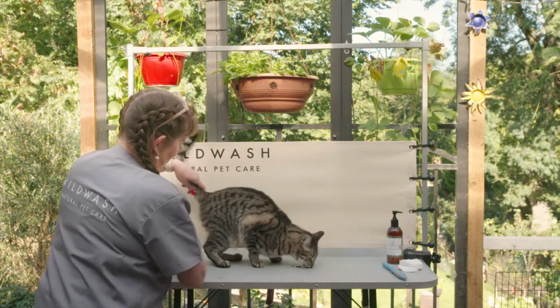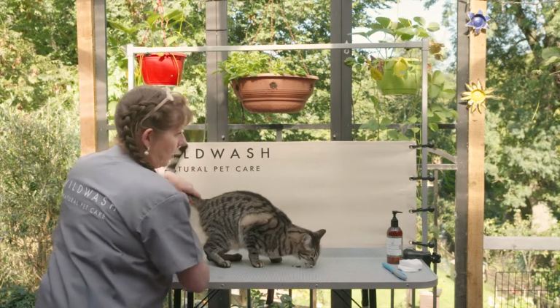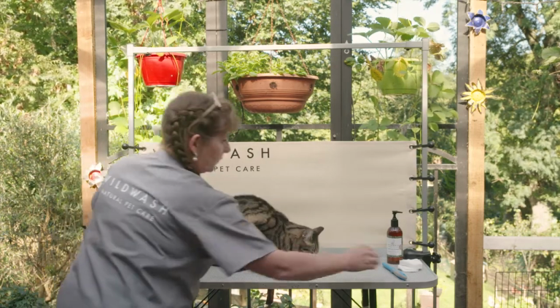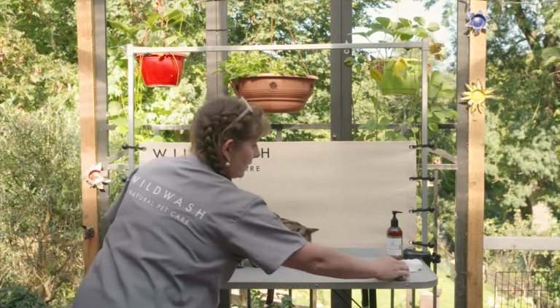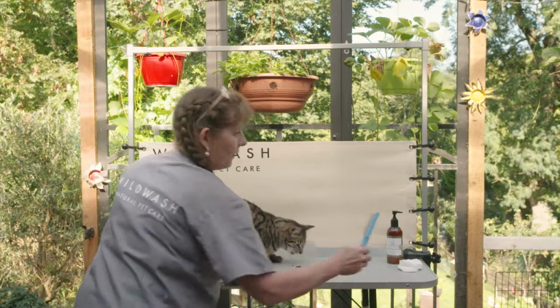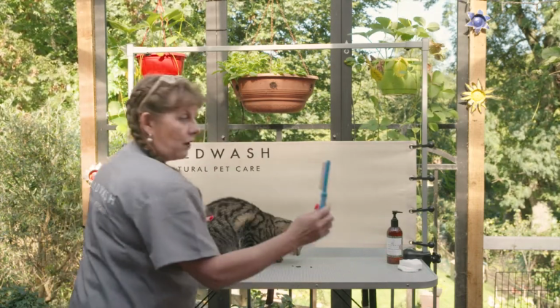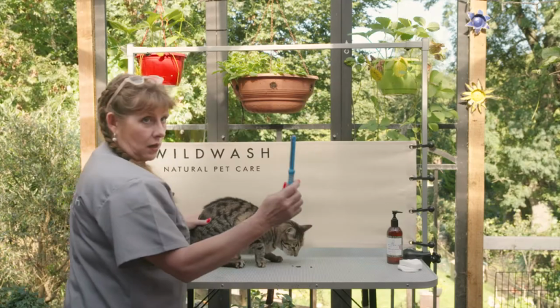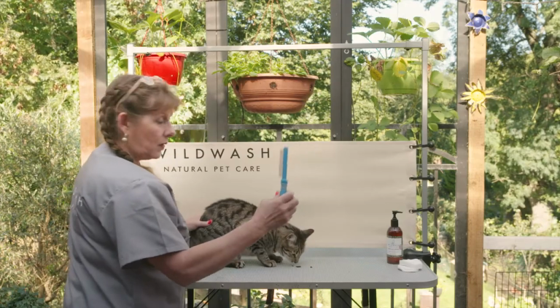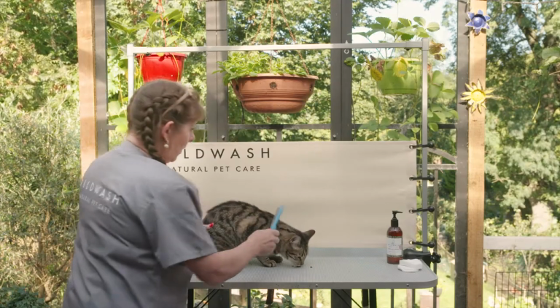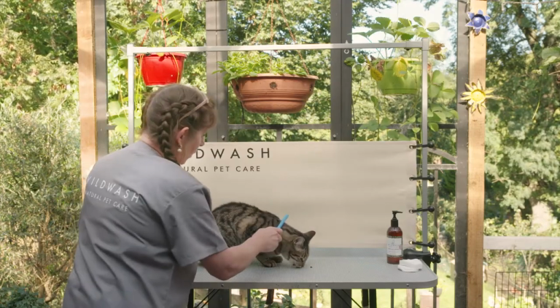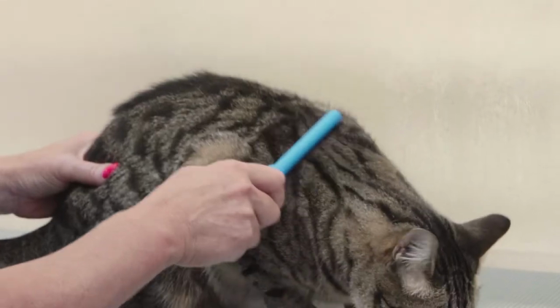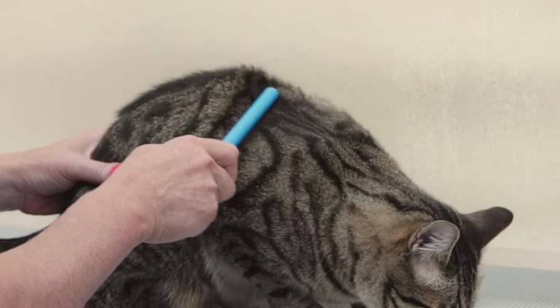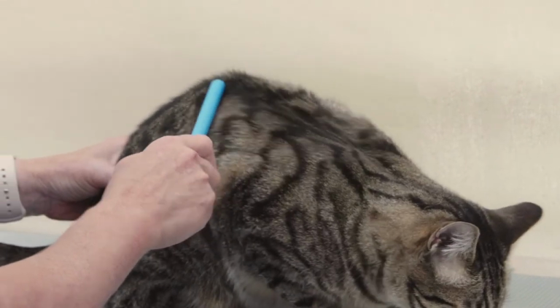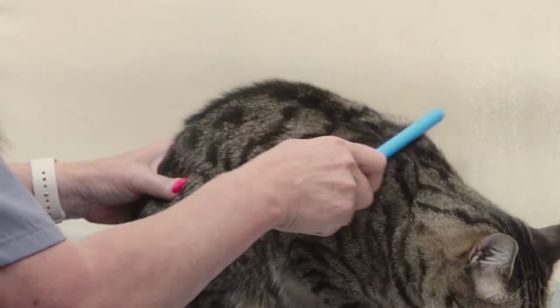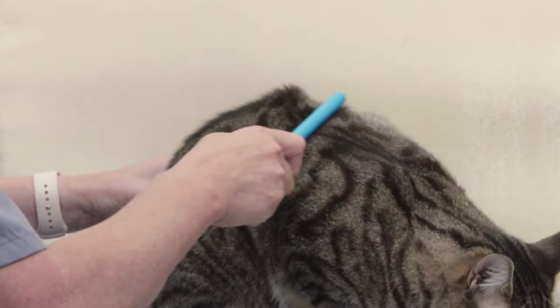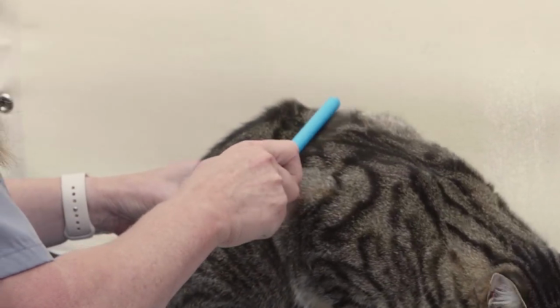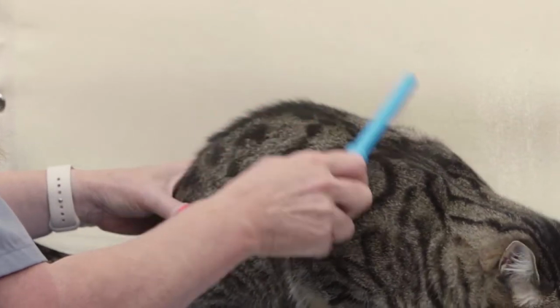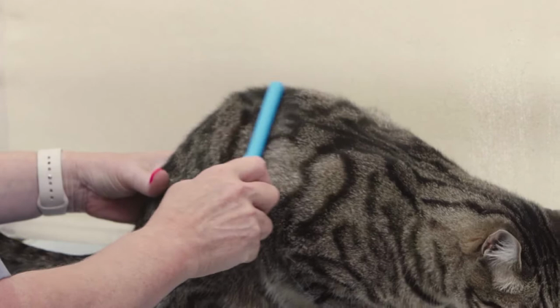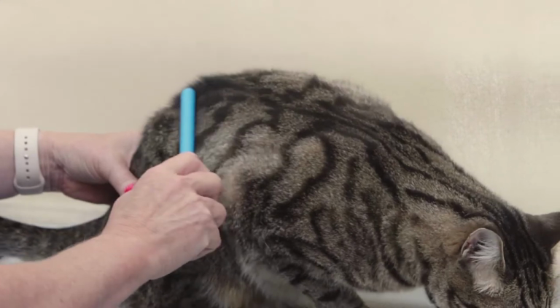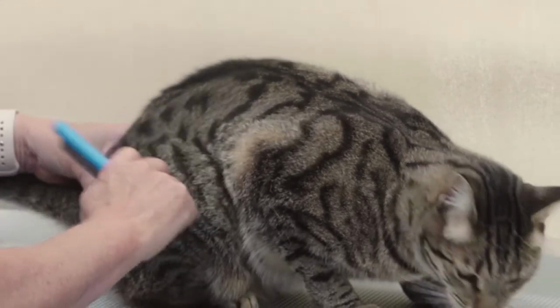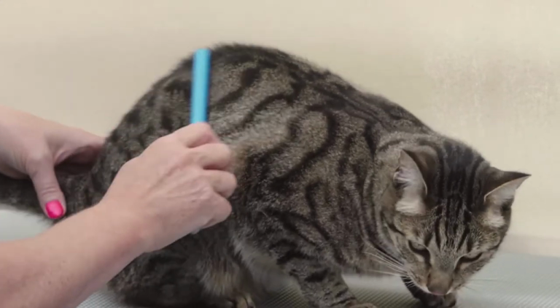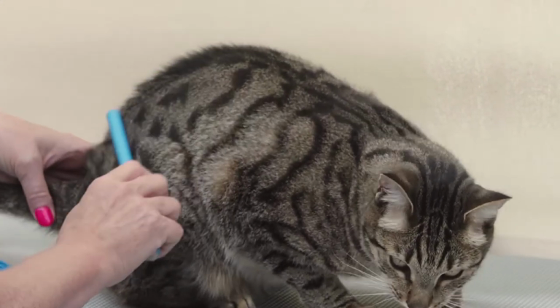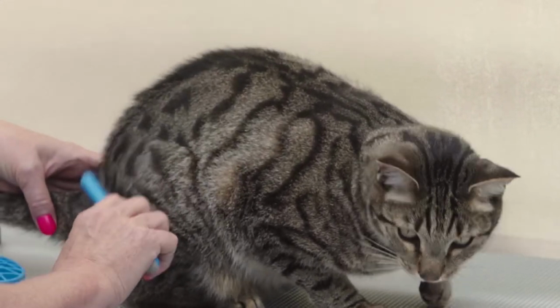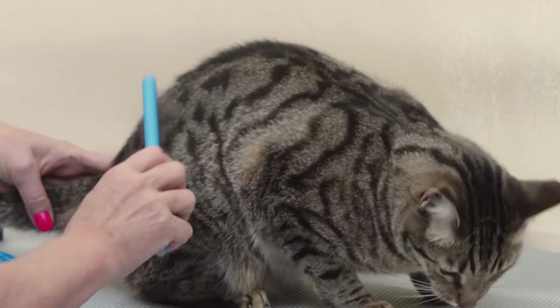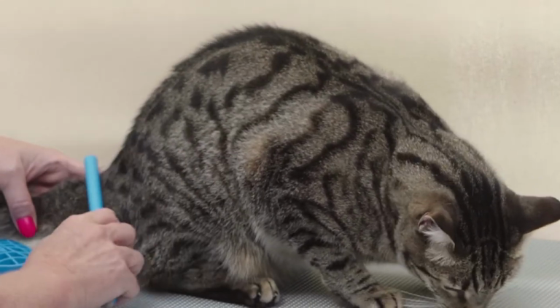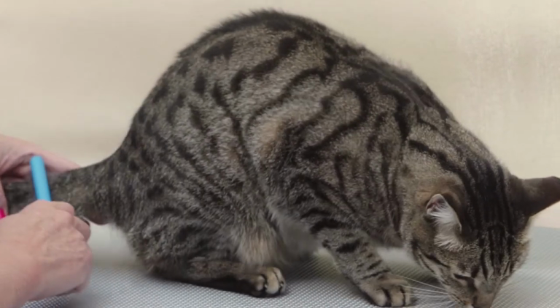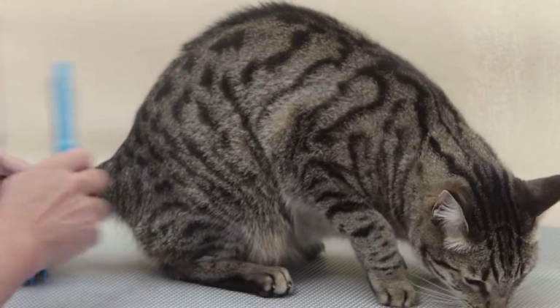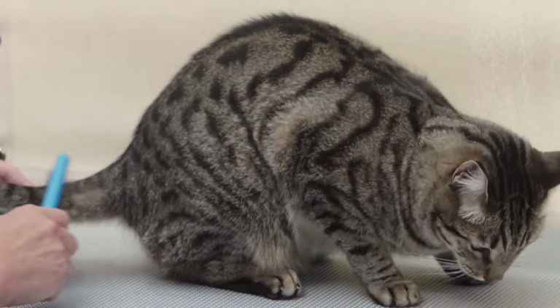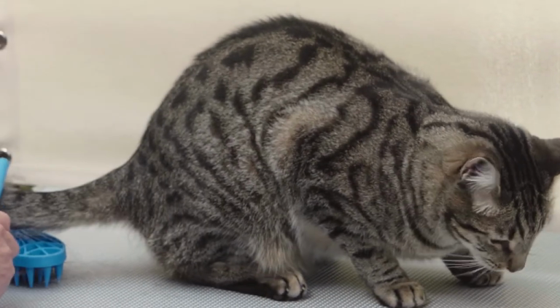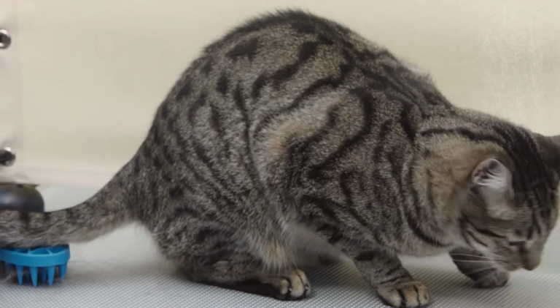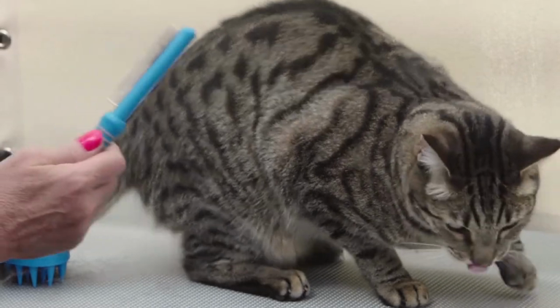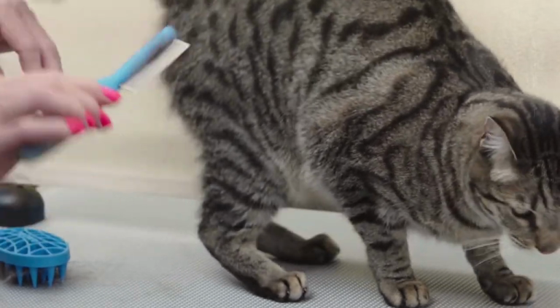And then afterwards take a very fine comb and comb through and pick up all that hair that you've just loosened off with the rubber curry comb.